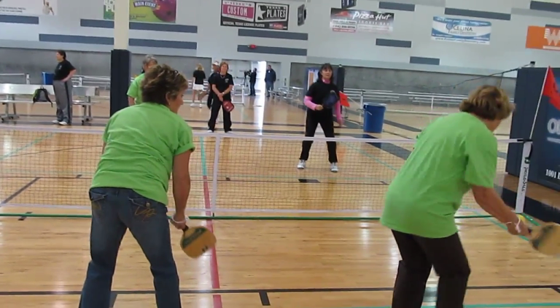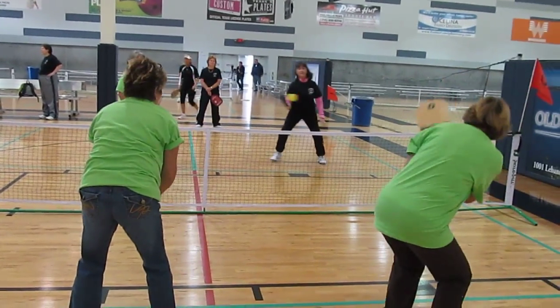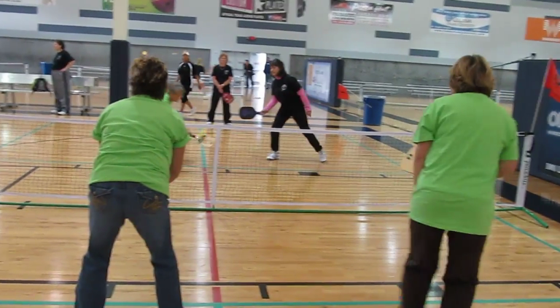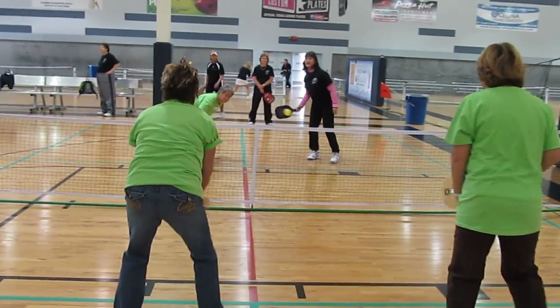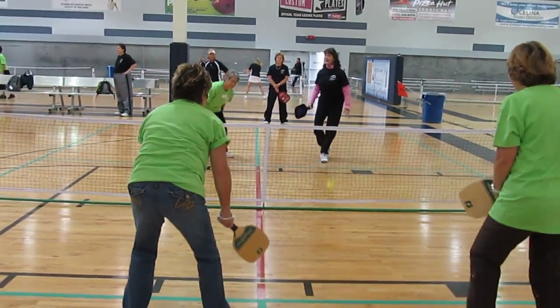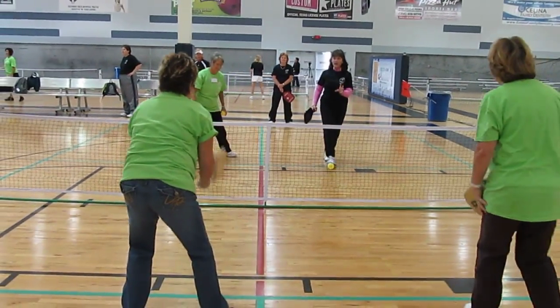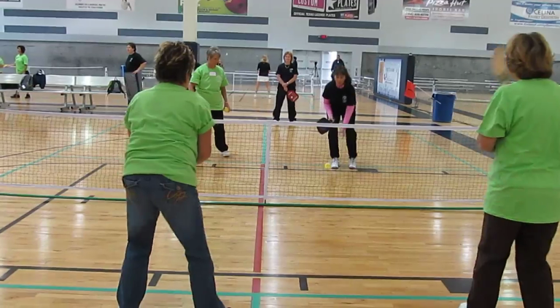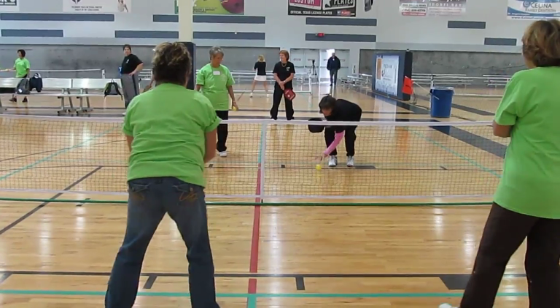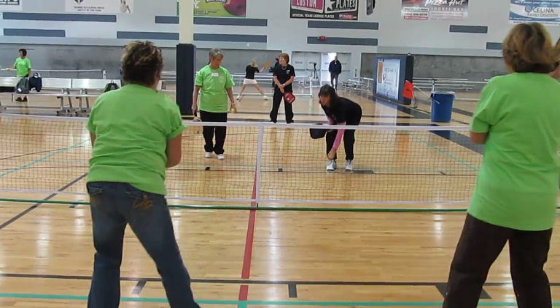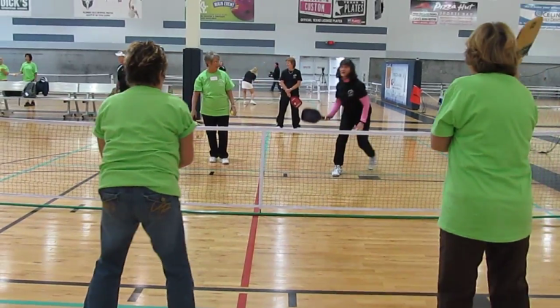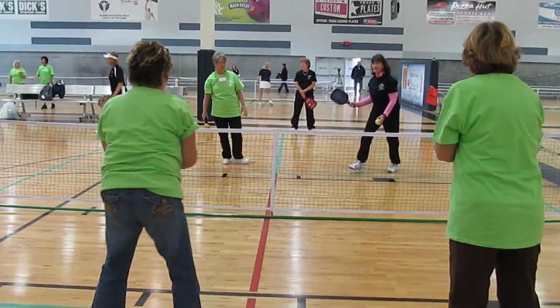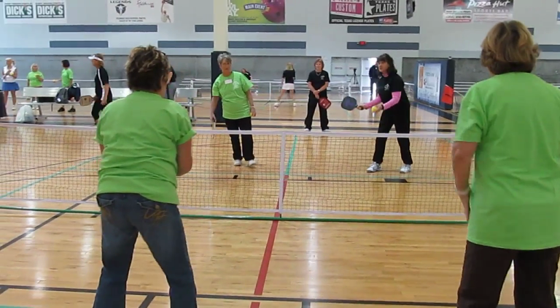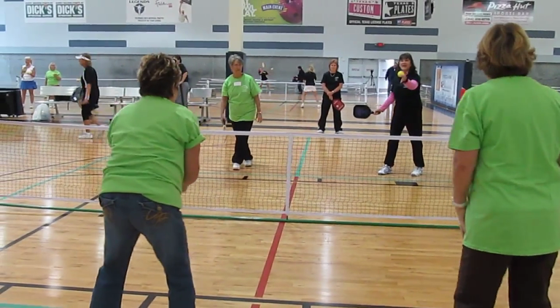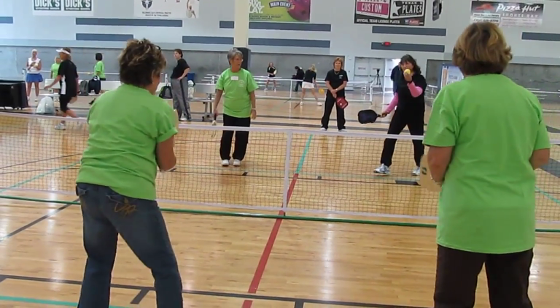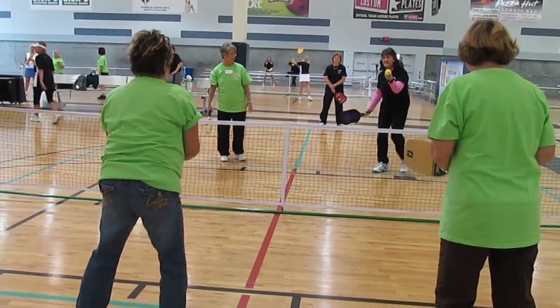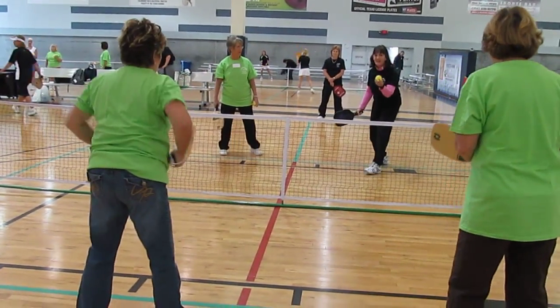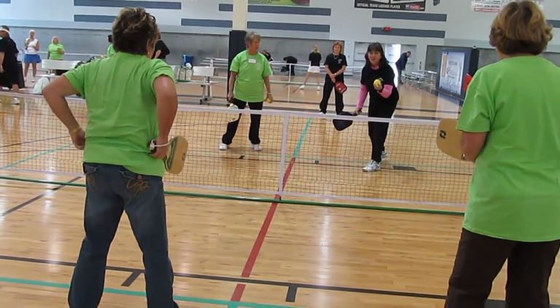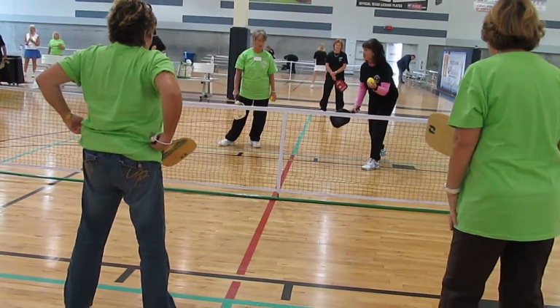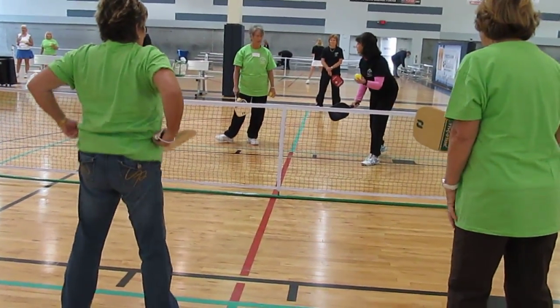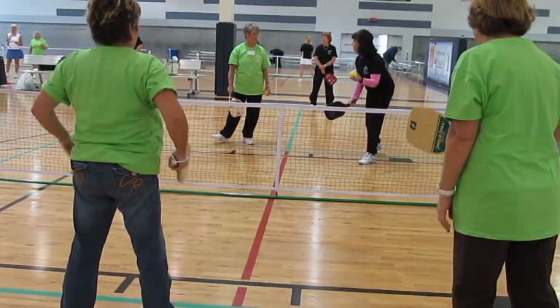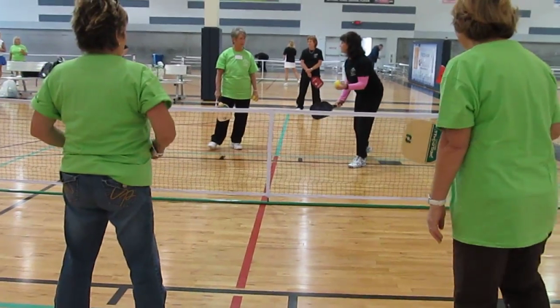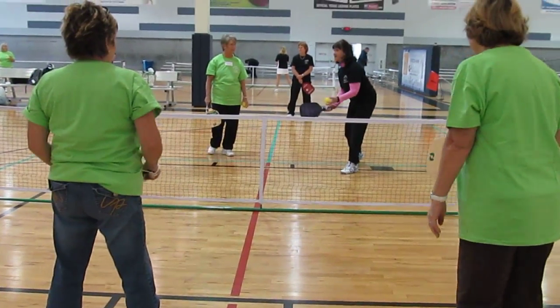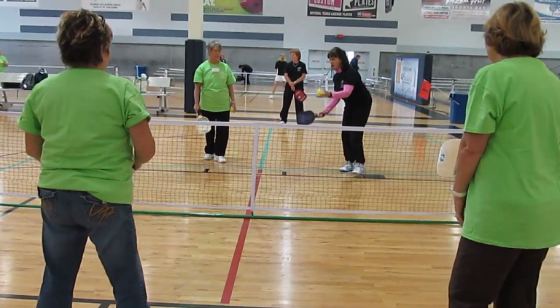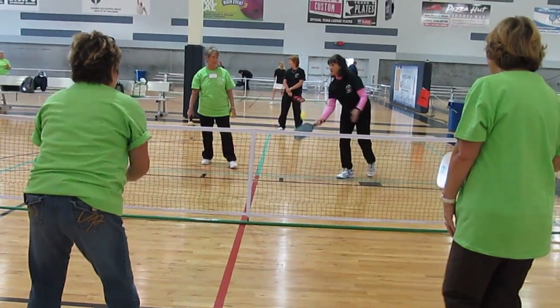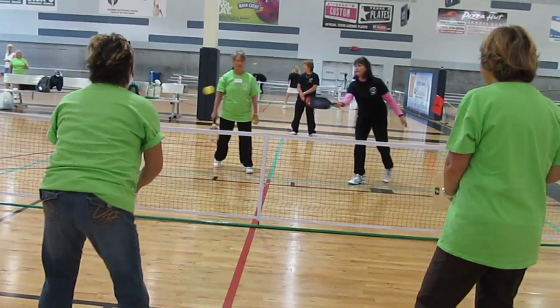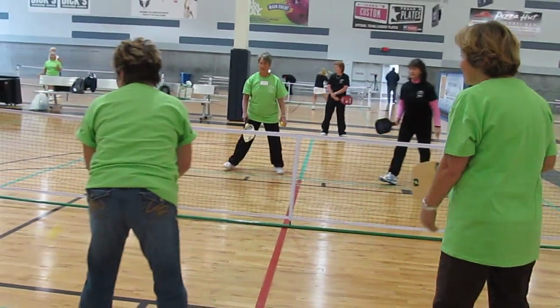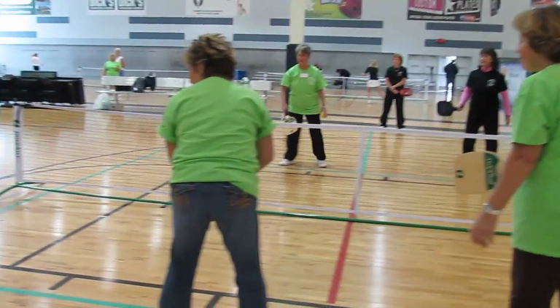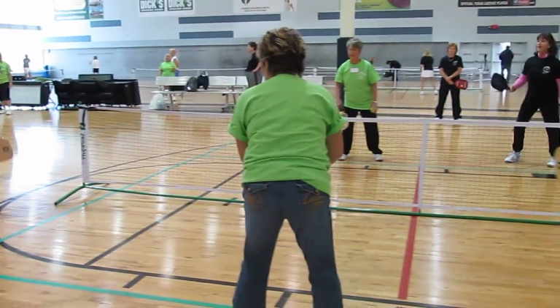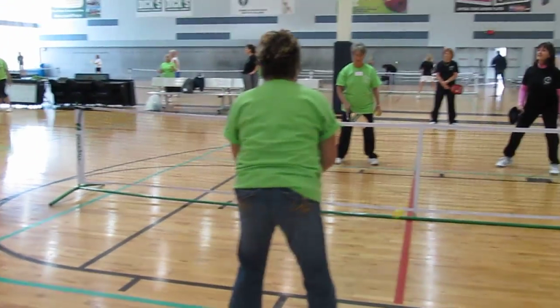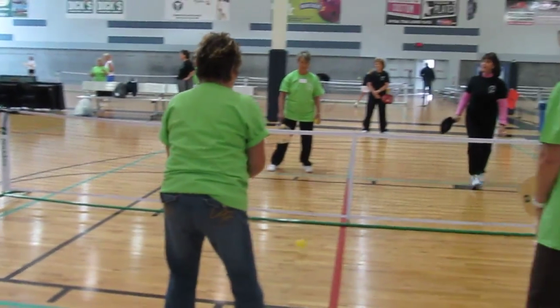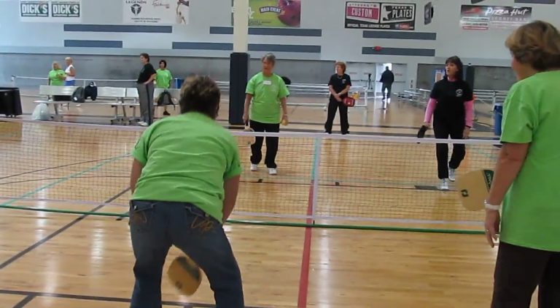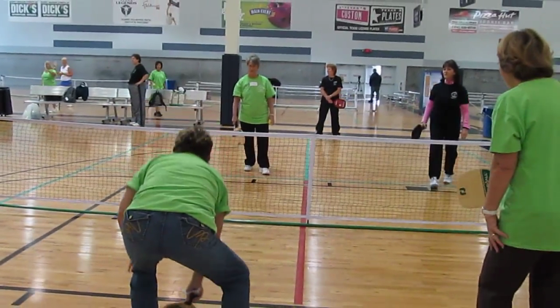Your feet. It's really important to move your feet to get in position. Just bounce like you think it's going. Good job. Good feet though. Good feet.